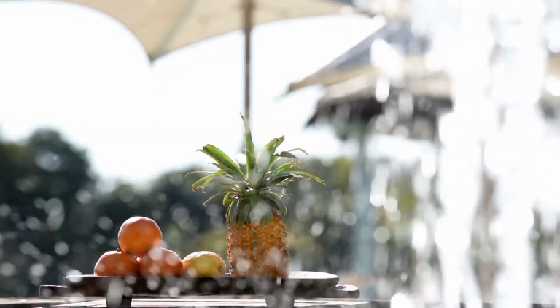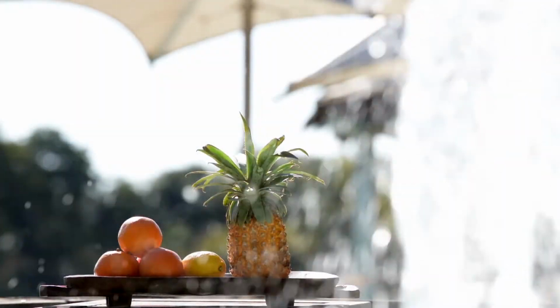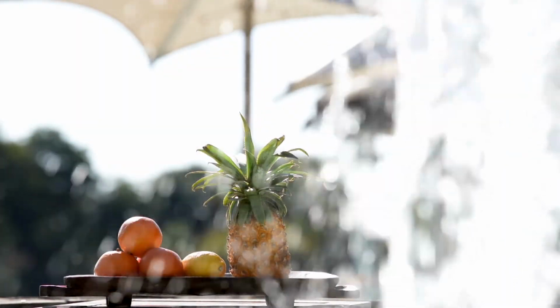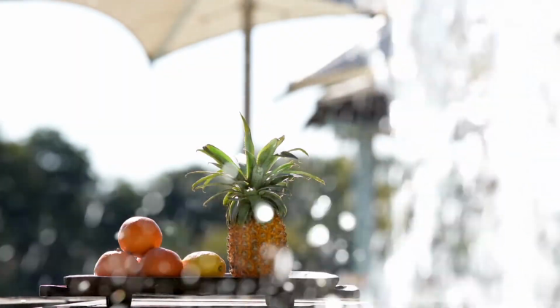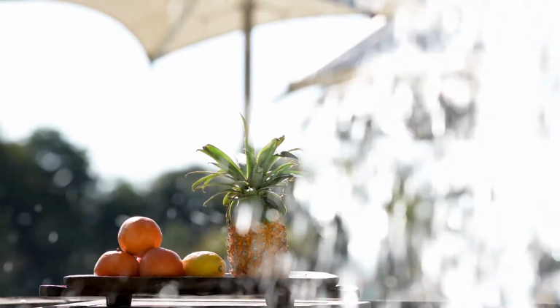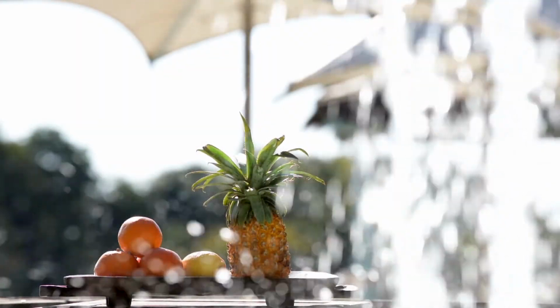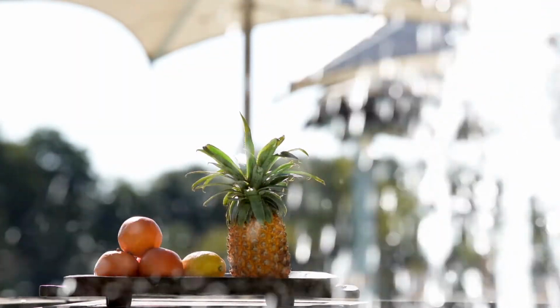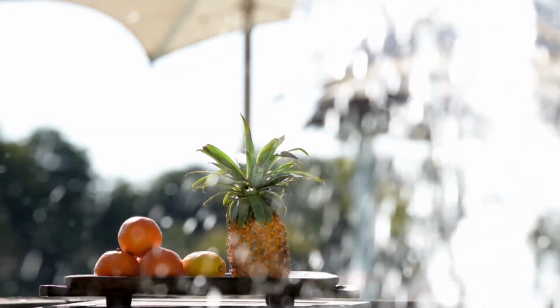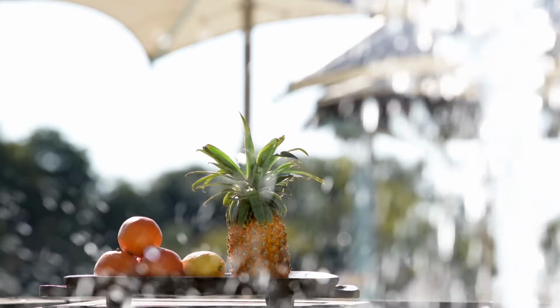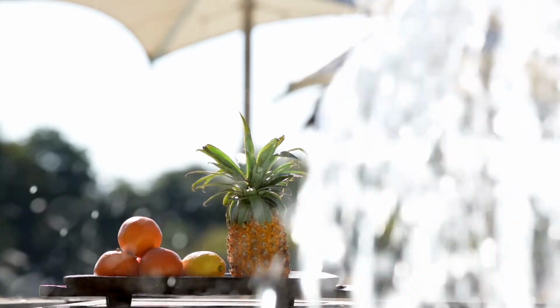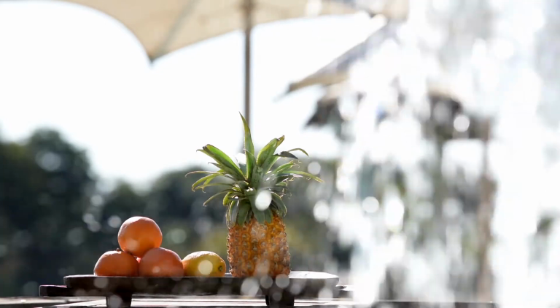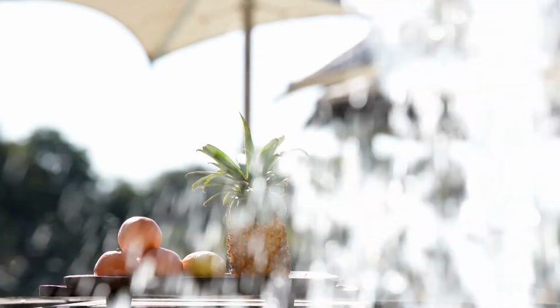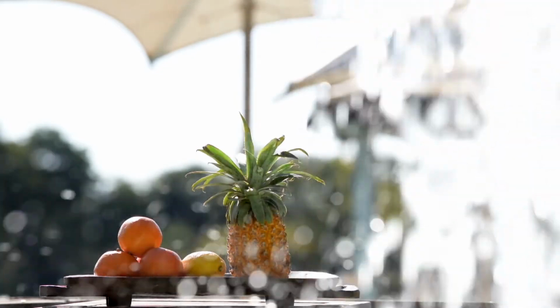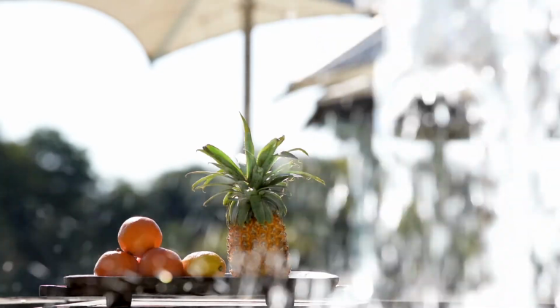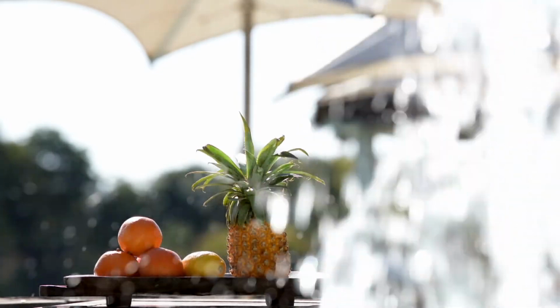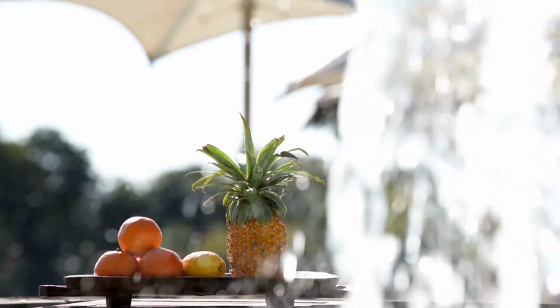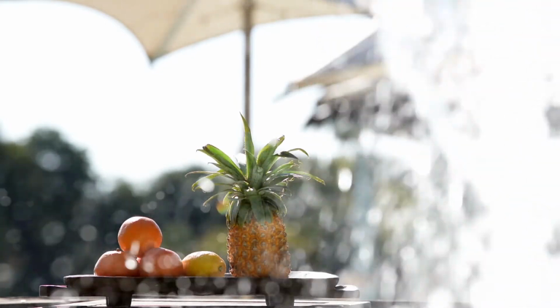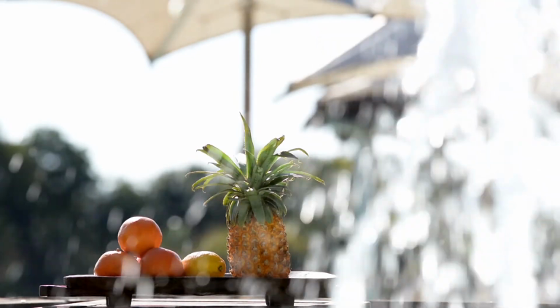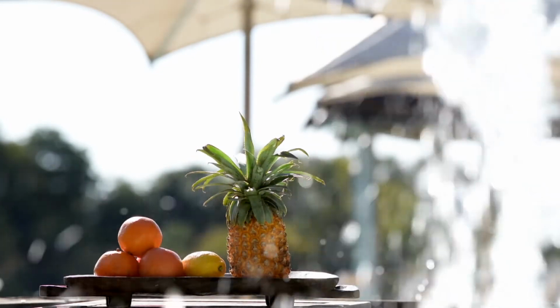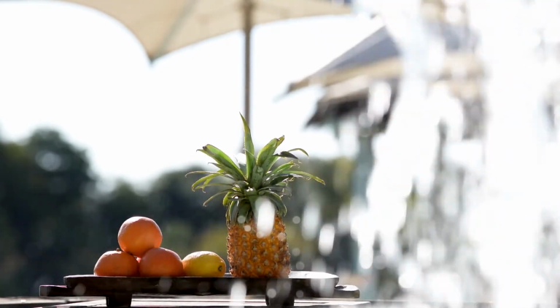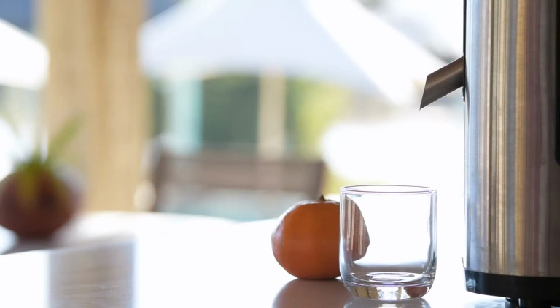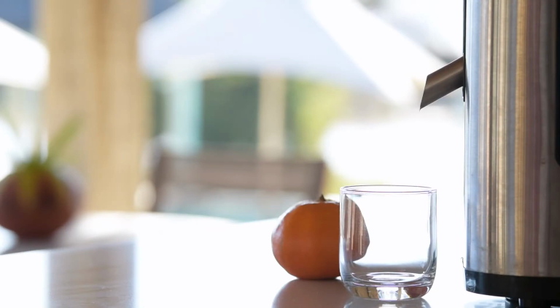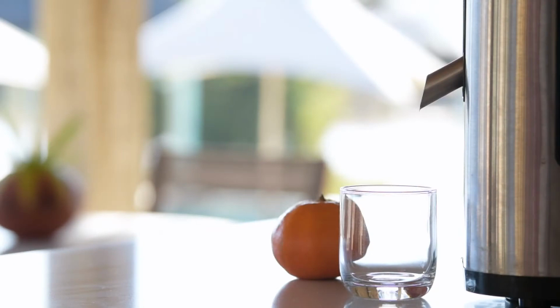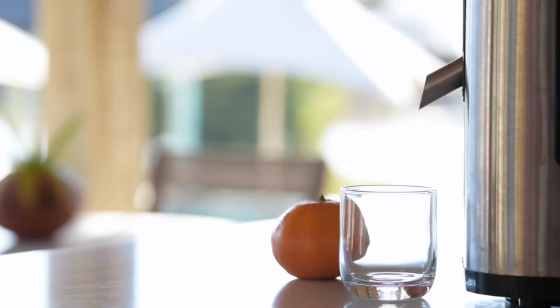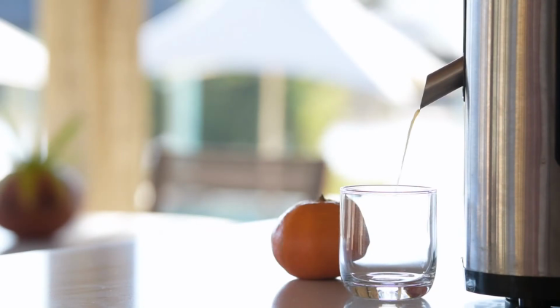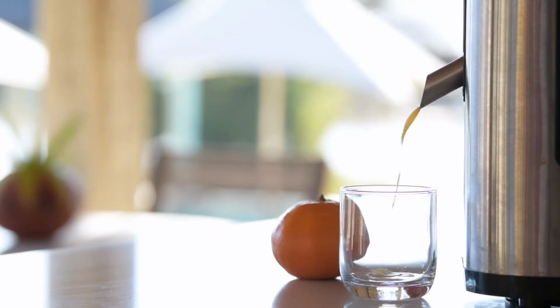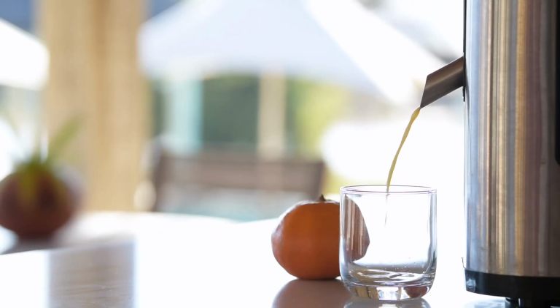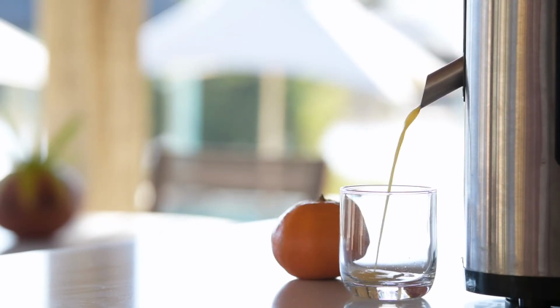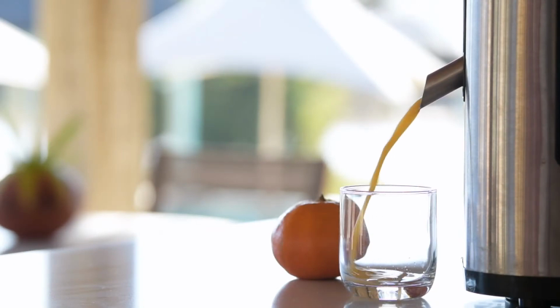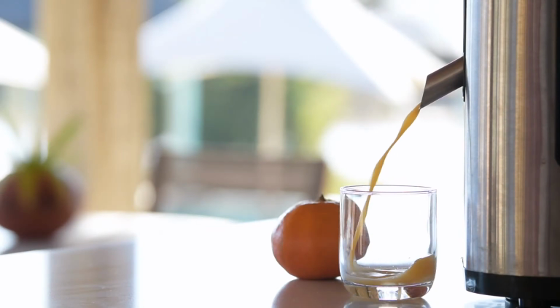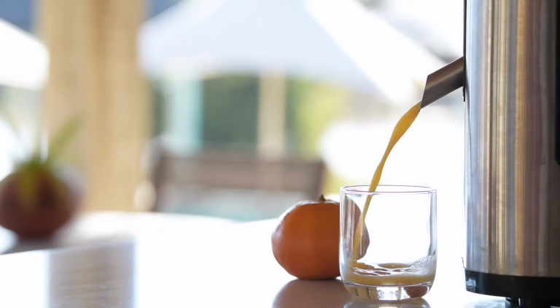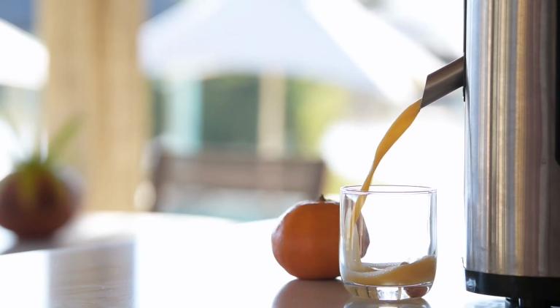Clementine and pineapple immune boosting health juice. Each clementine offers around 60% of your daily vitamin C intake. Pineapple reduces inflammation and improves your digestive system.